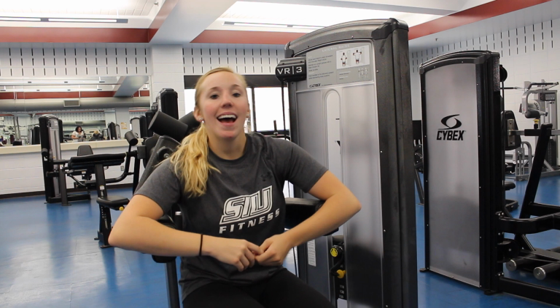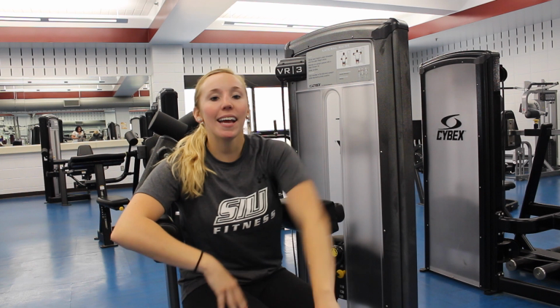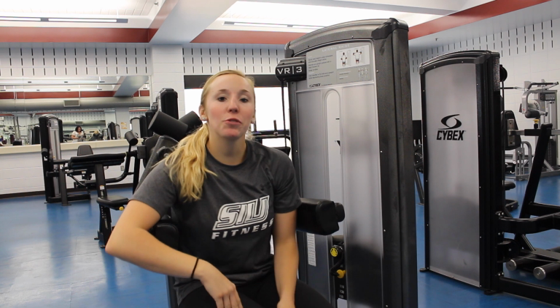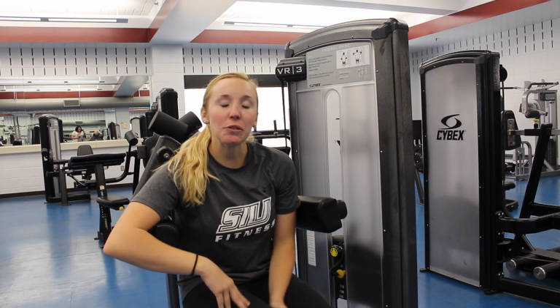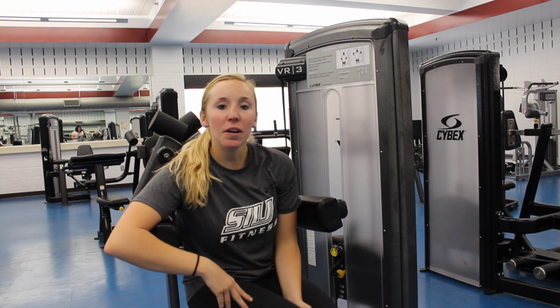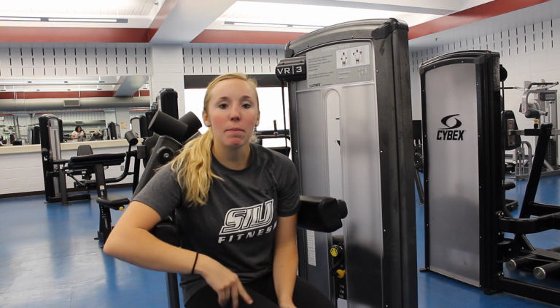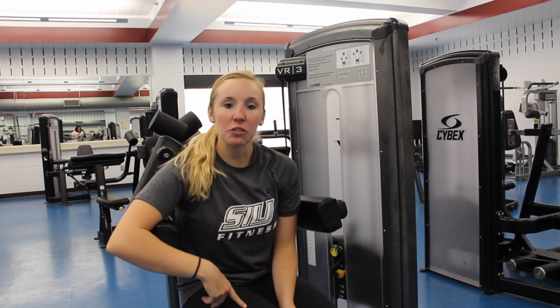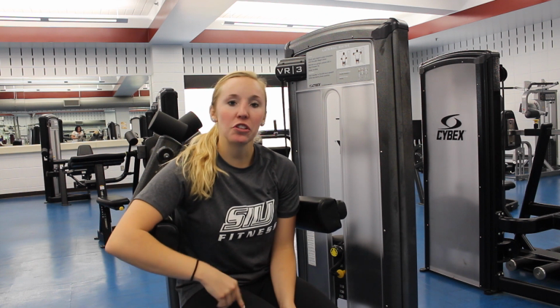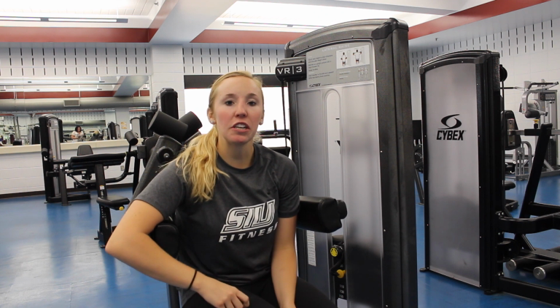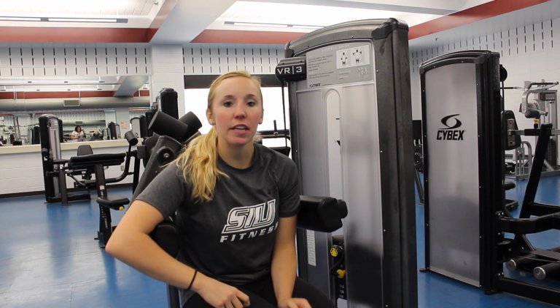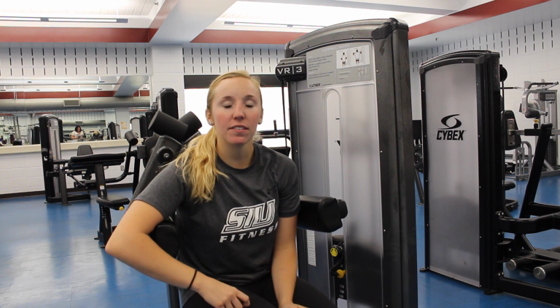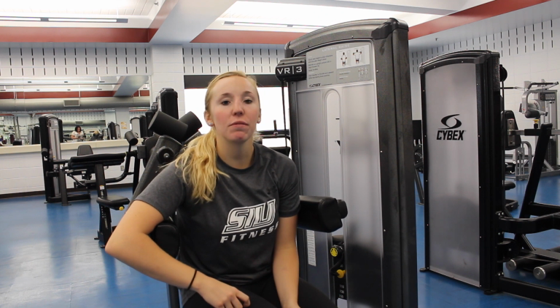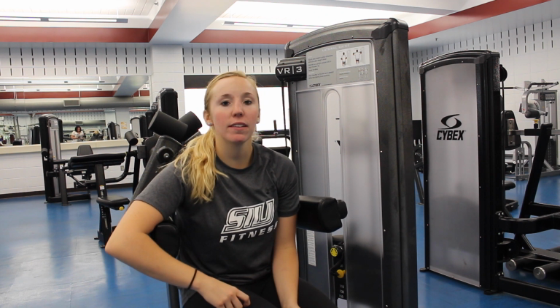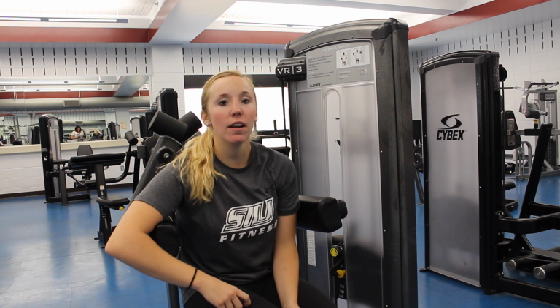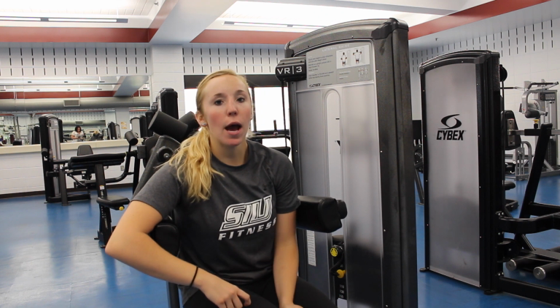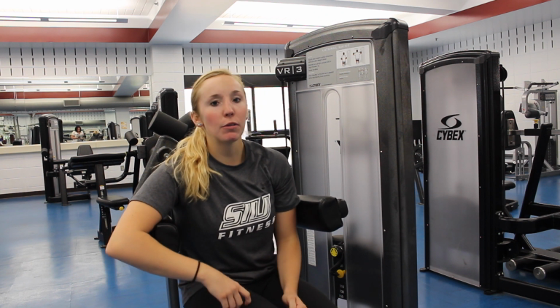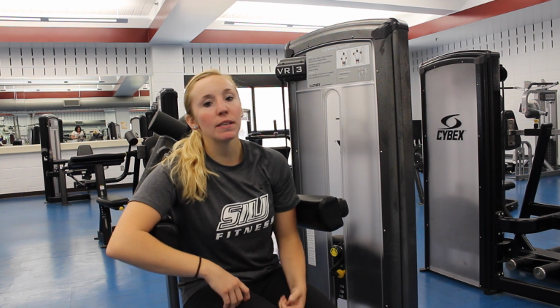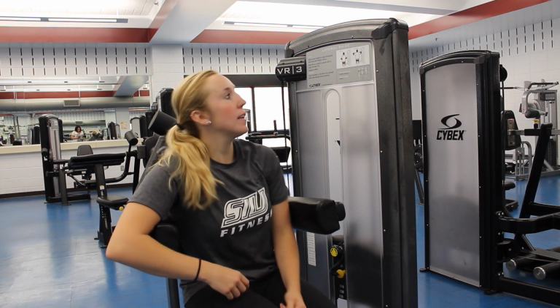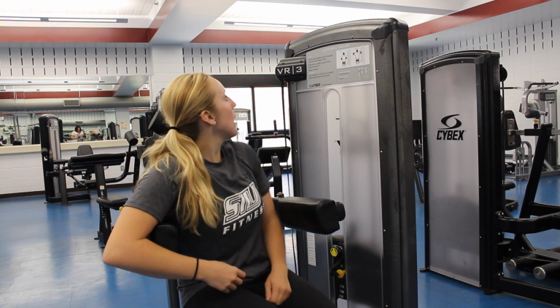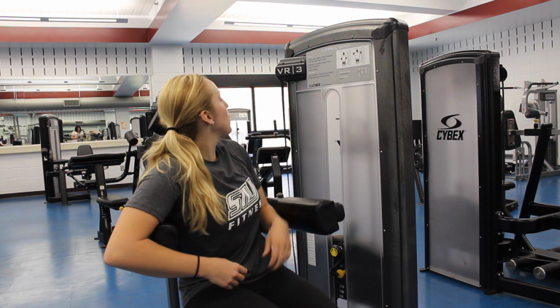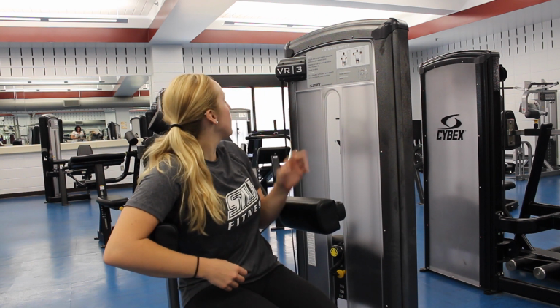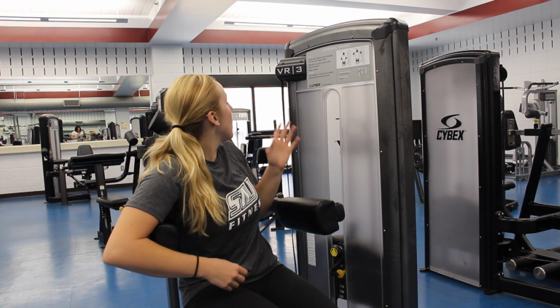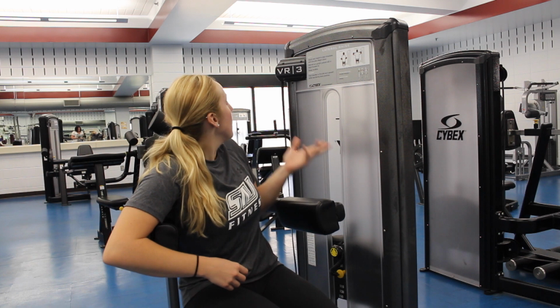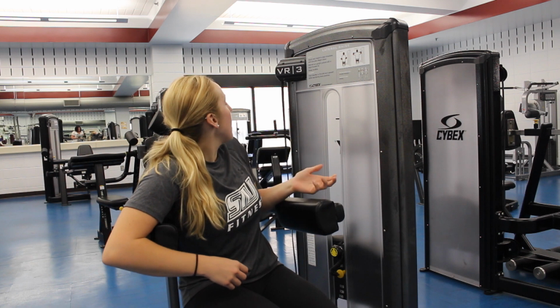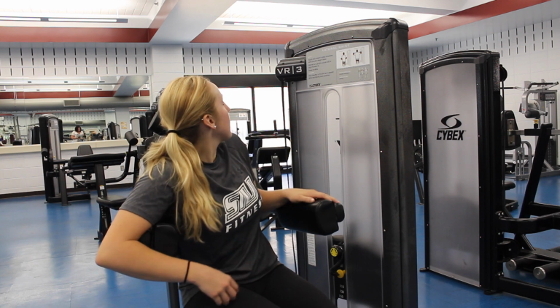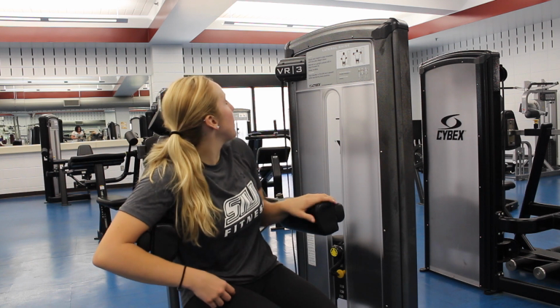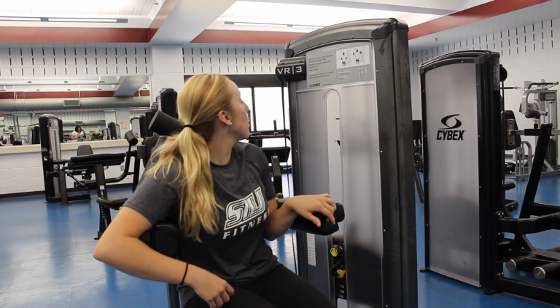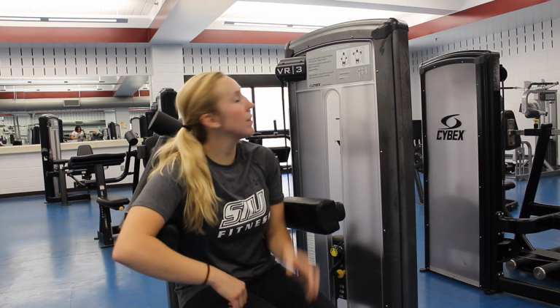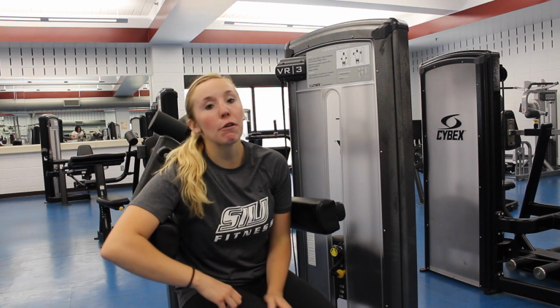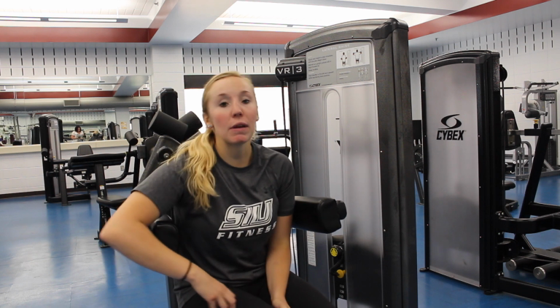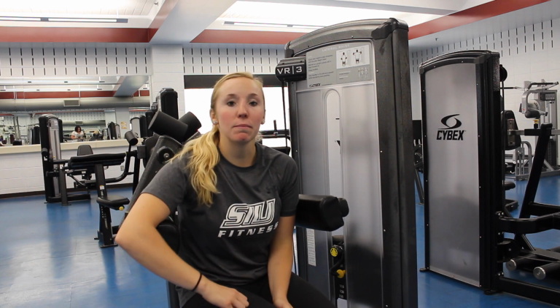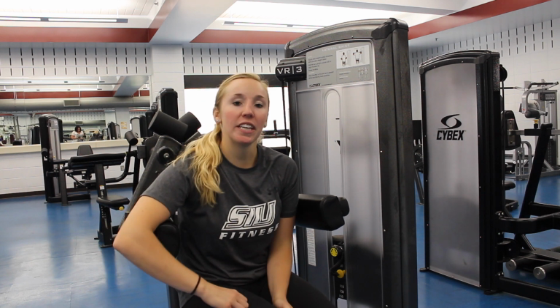Hi, I'm Tori Gooswell. I'm a personal trainer here at the SIU Rec Center. I'm going to be explaining how to use the Cybex VR3 Lateral Raise Machine.